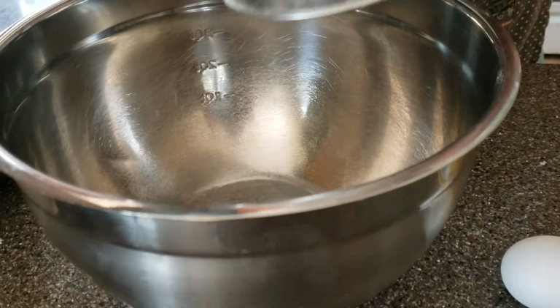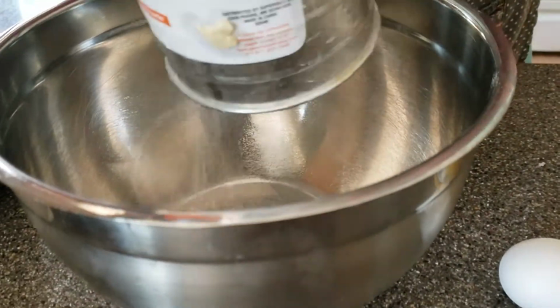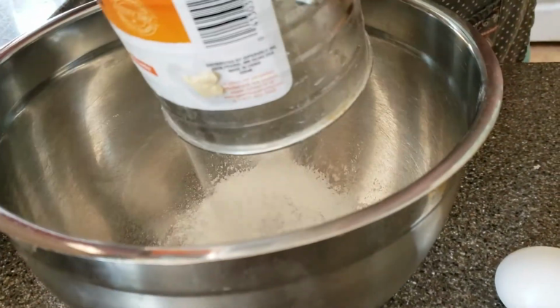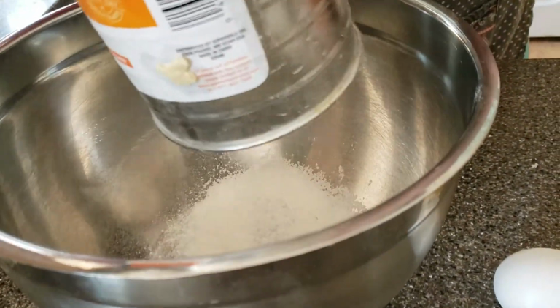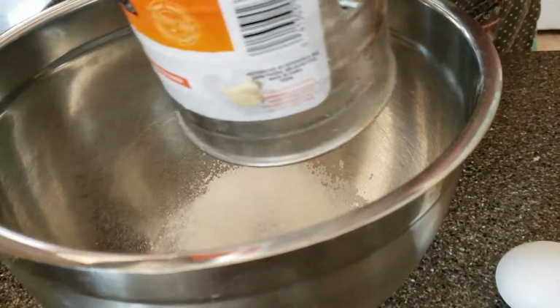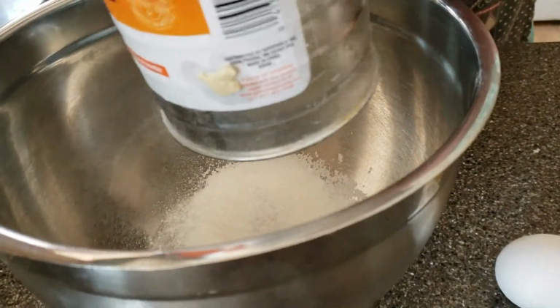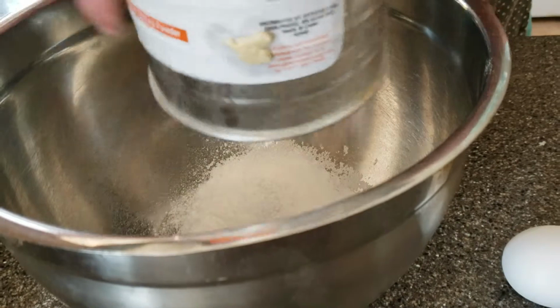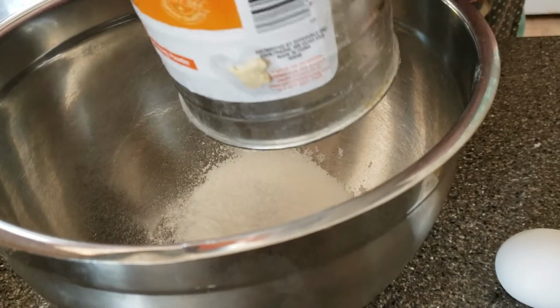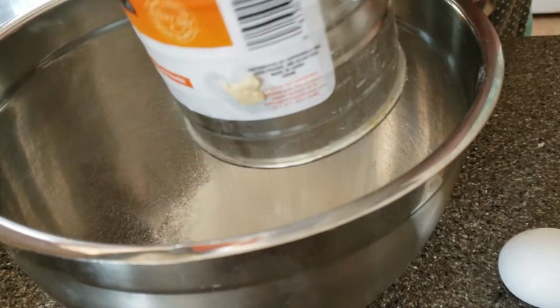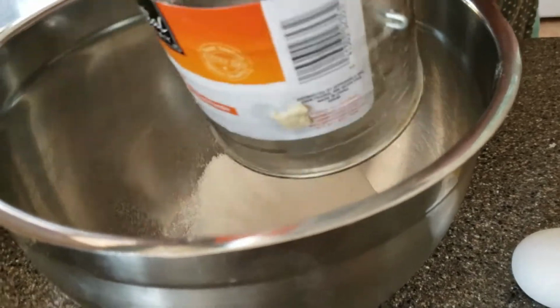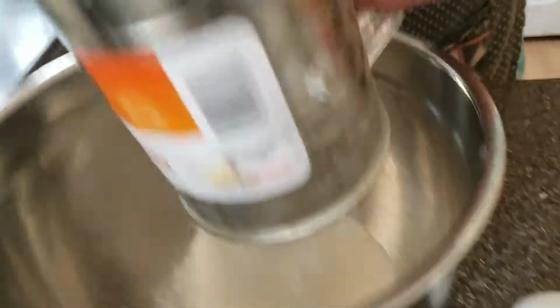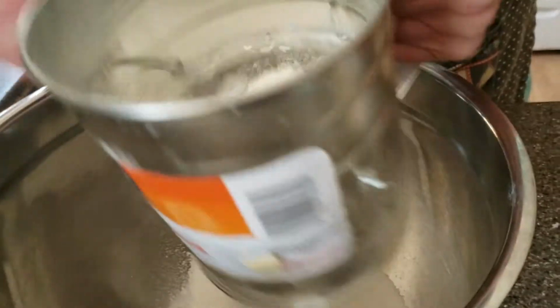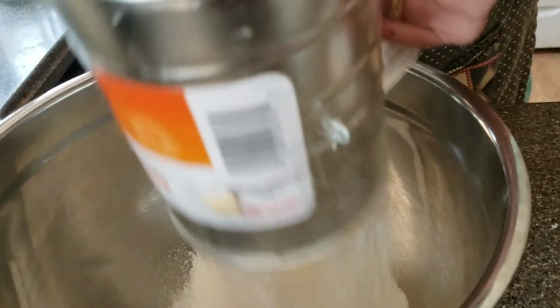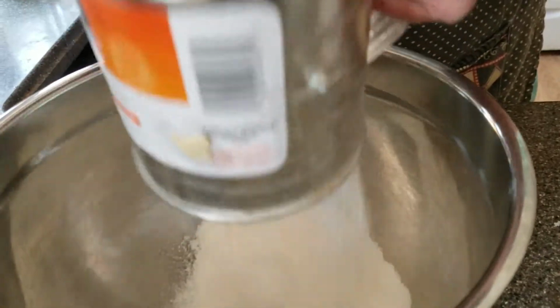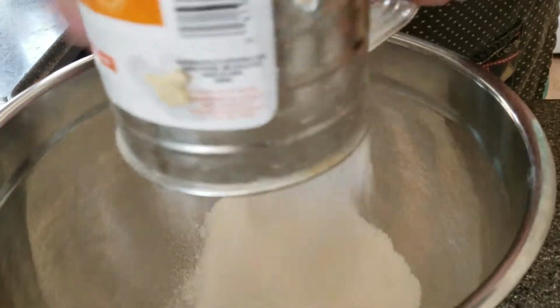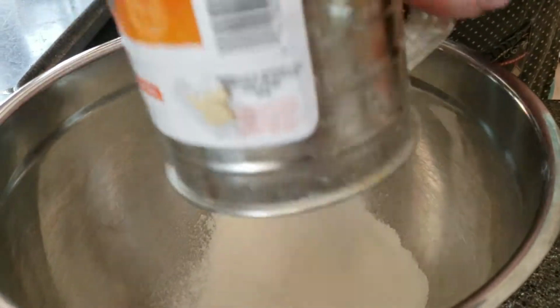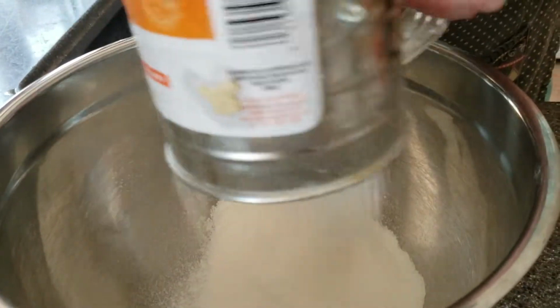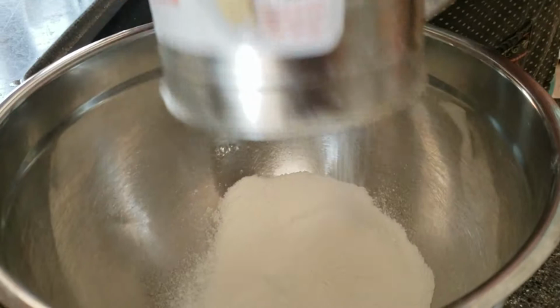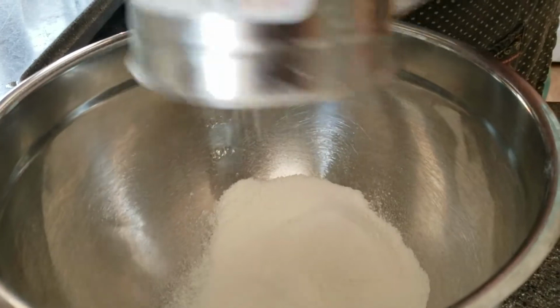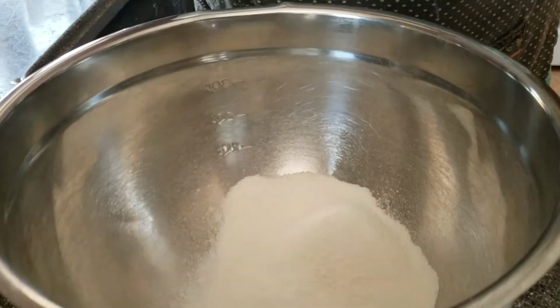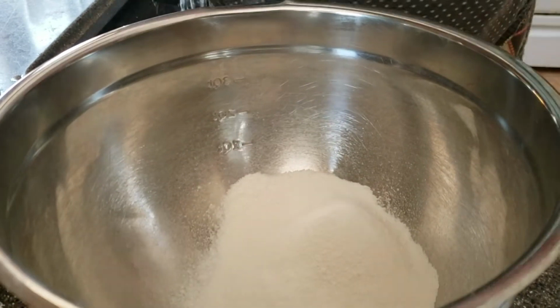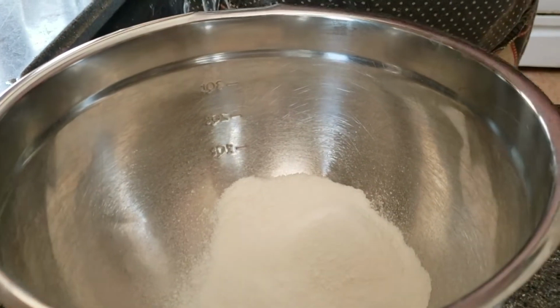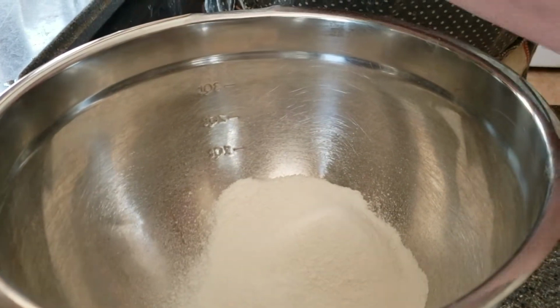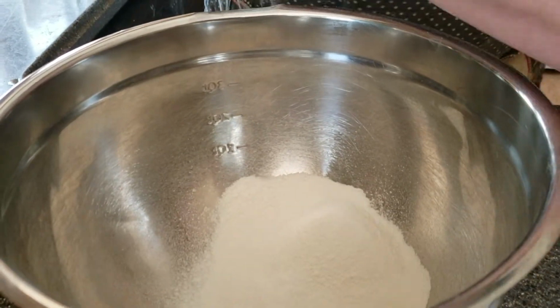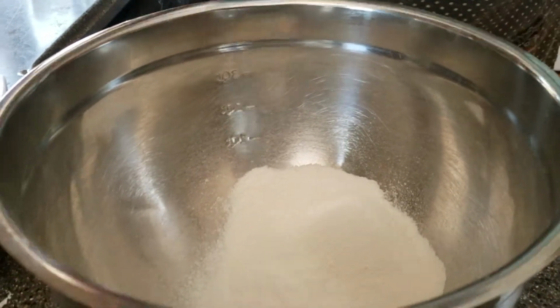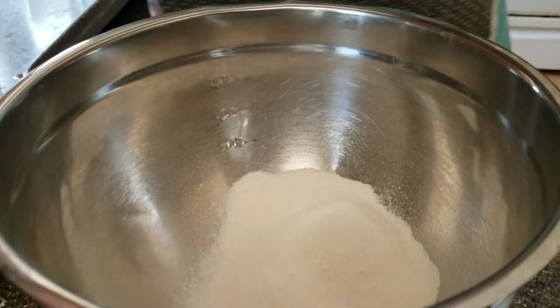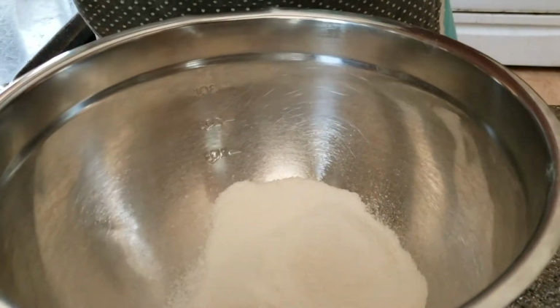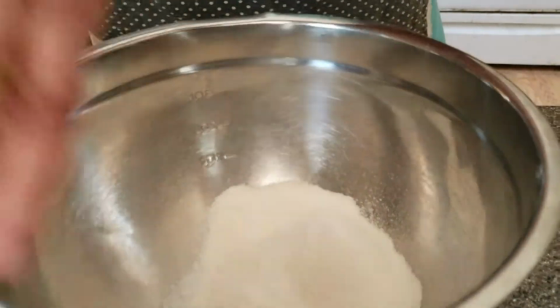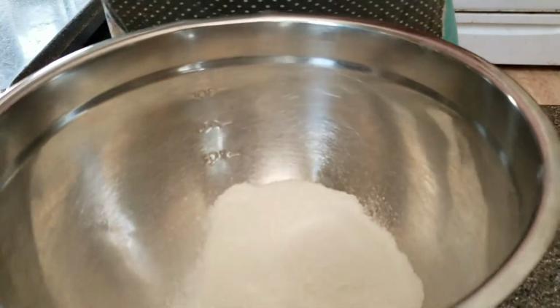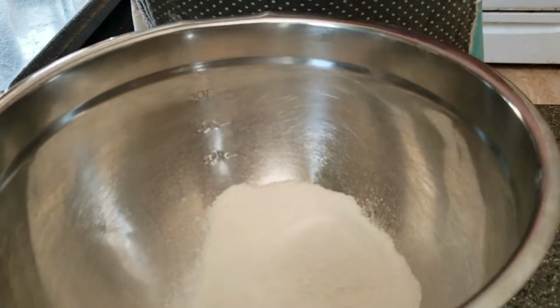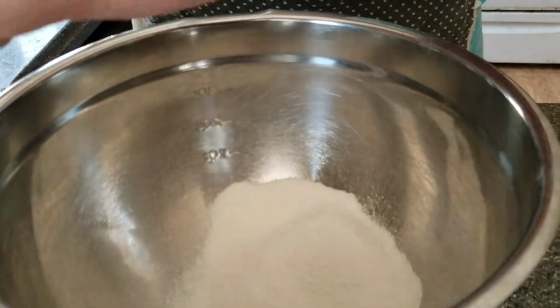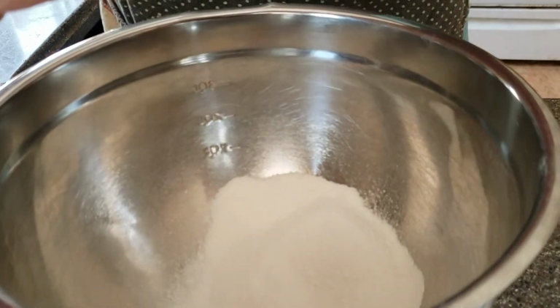Two cups of all-purpose flour. Here we go, getting in another cup. I'm not ready for the sugar yet — we'll do that in a minute.